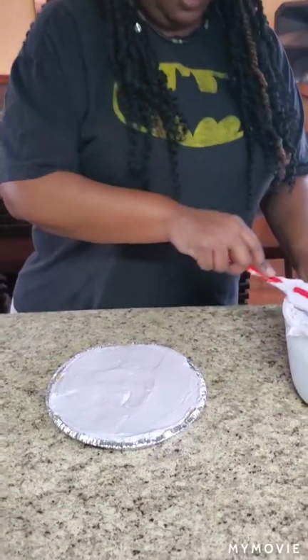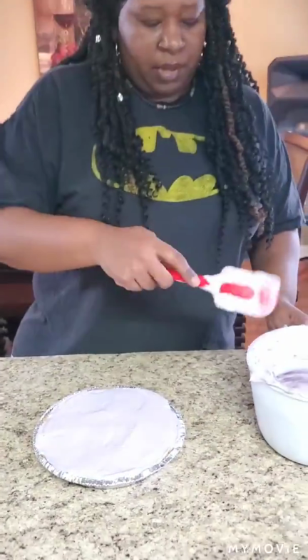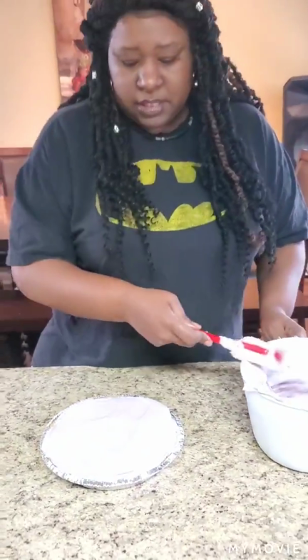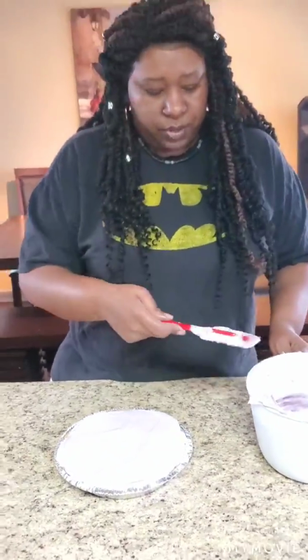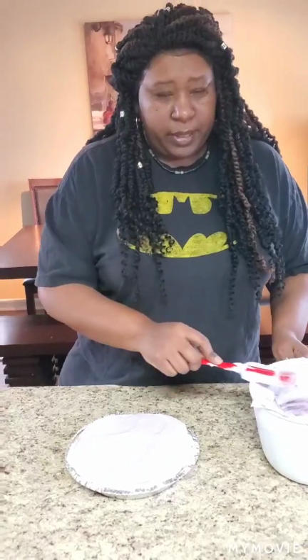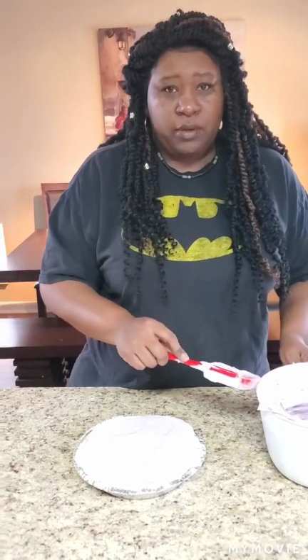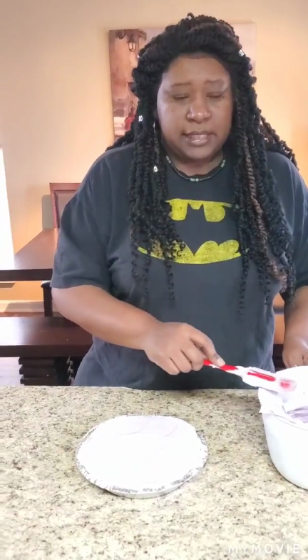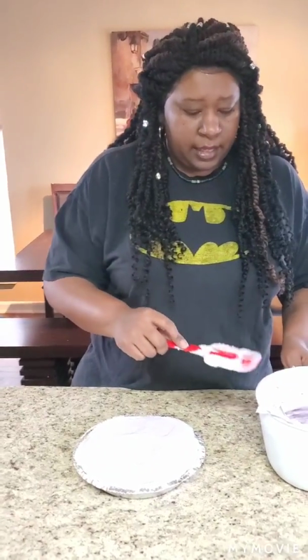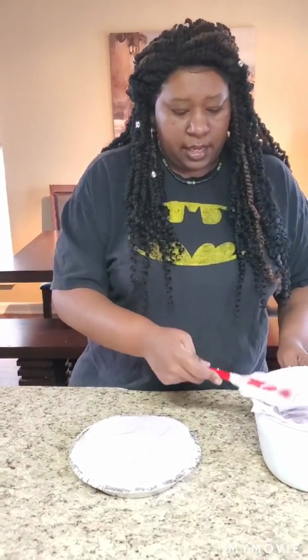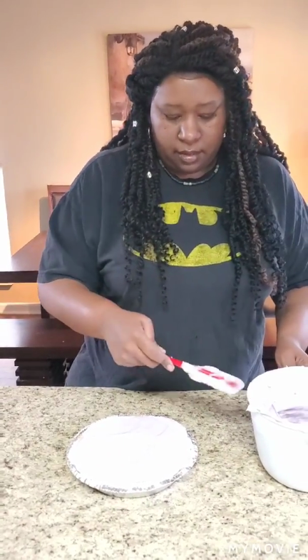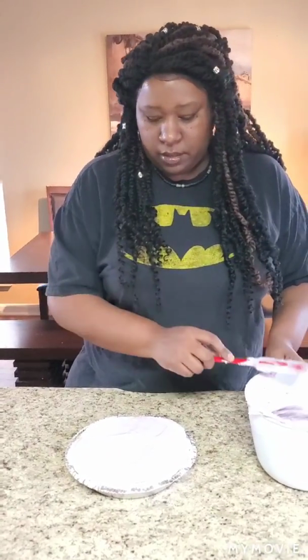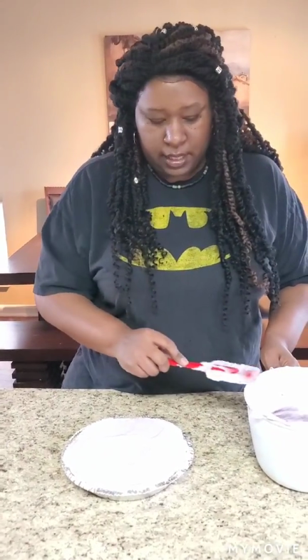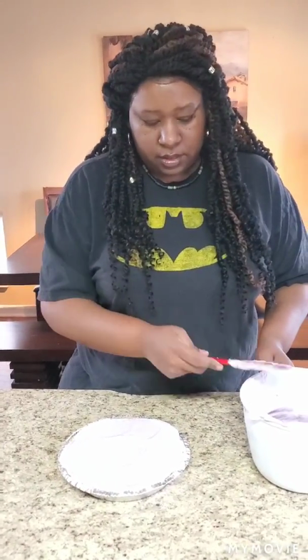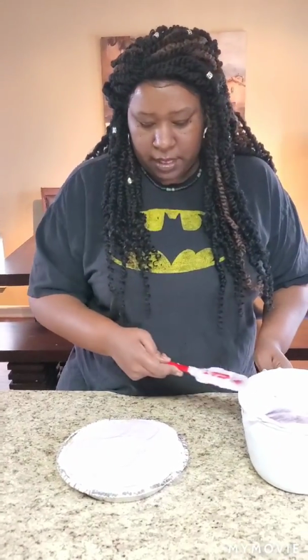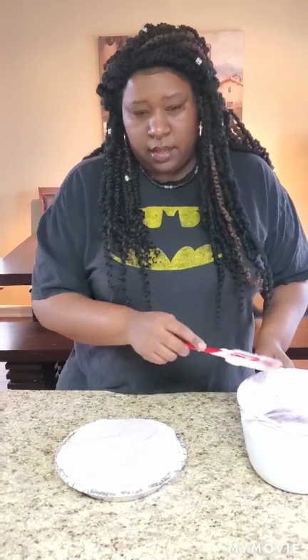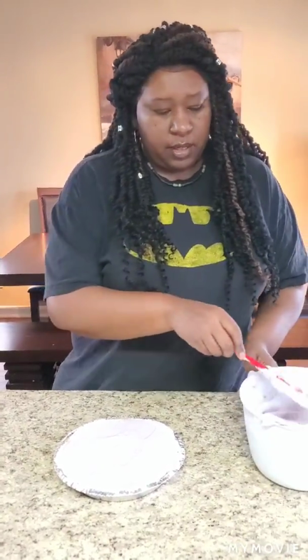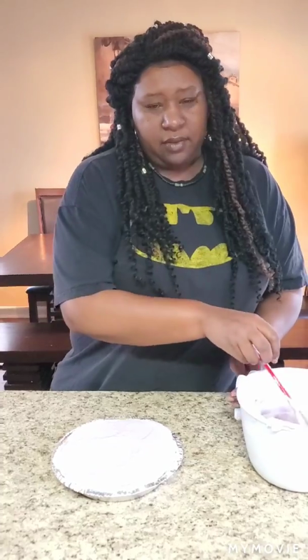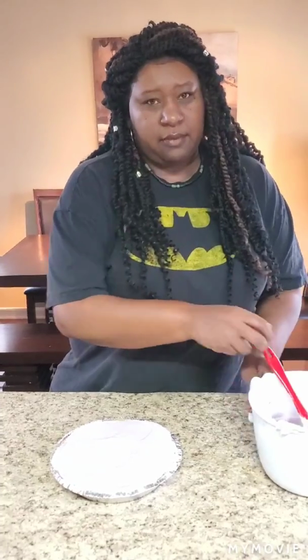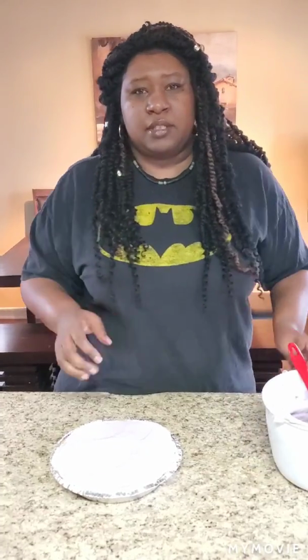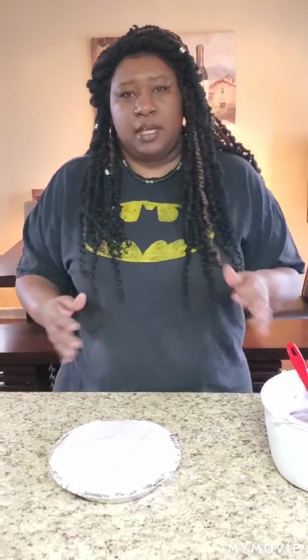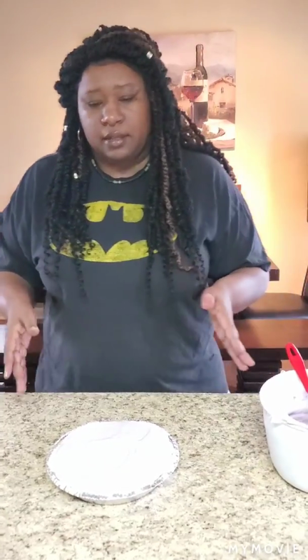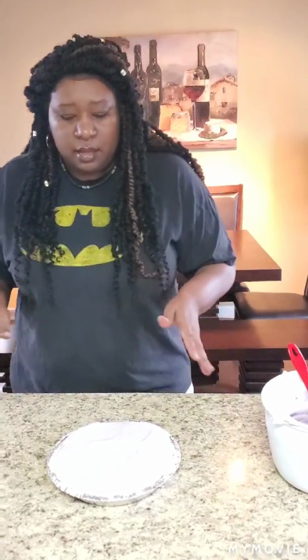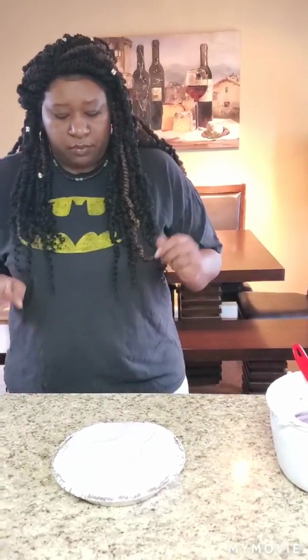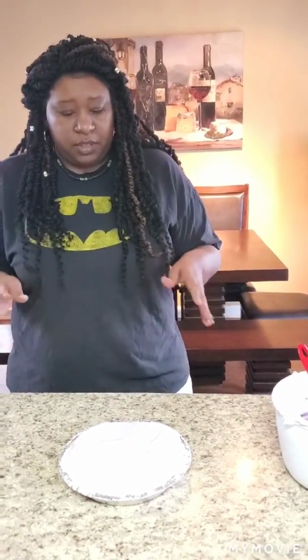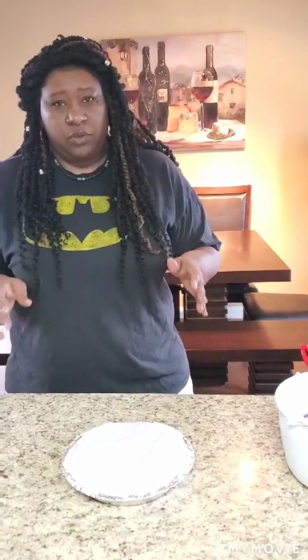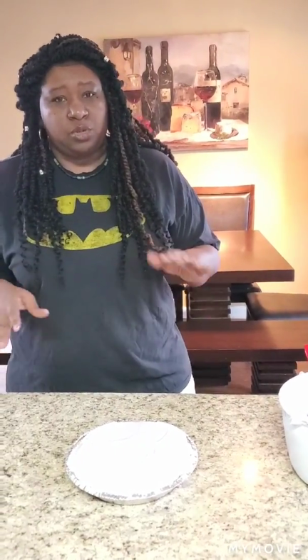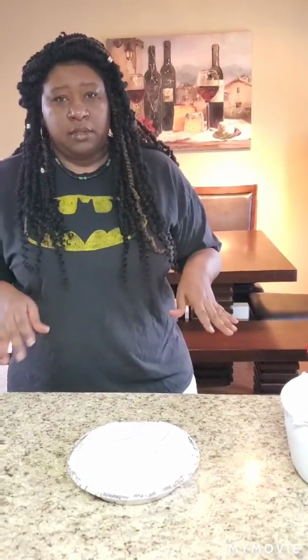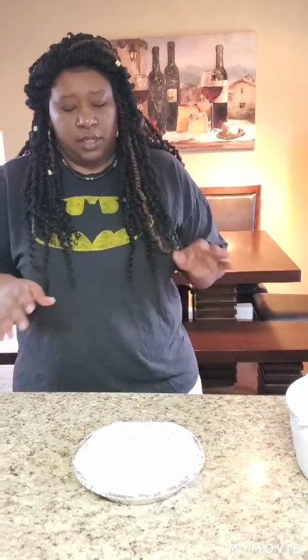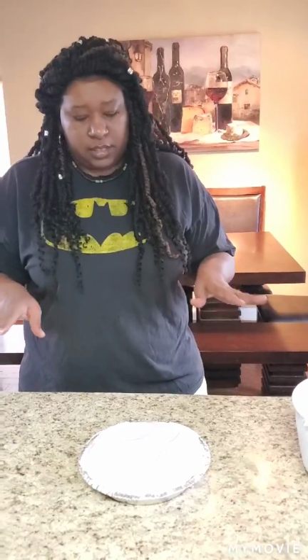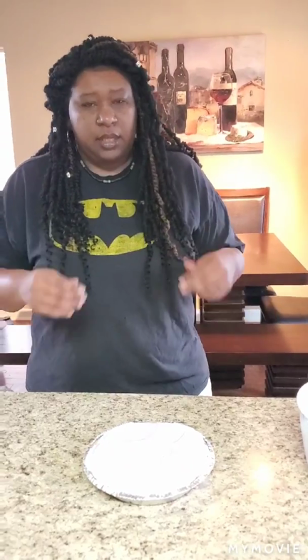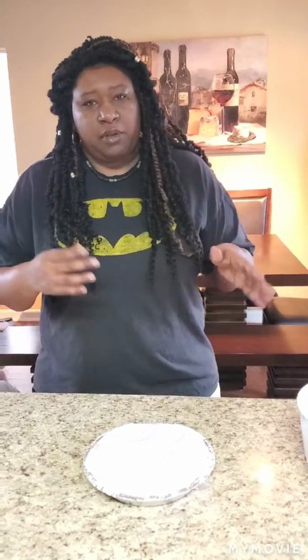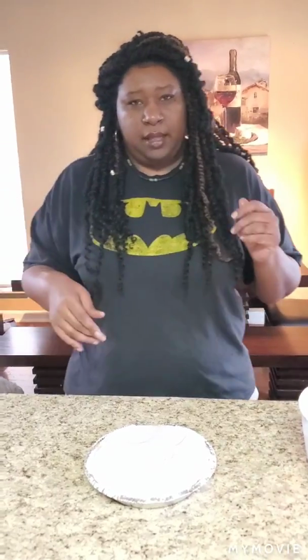I'm gonna put this in the refrigerator for about two hours and we're gonna see how she comes out. I'll go ahead and have it plated for y'all so you can see how it looks. I'll be right back.